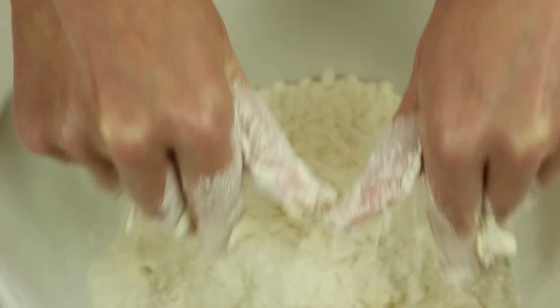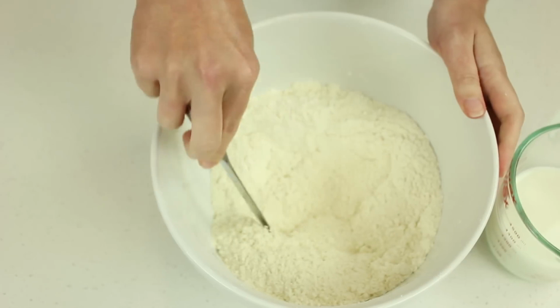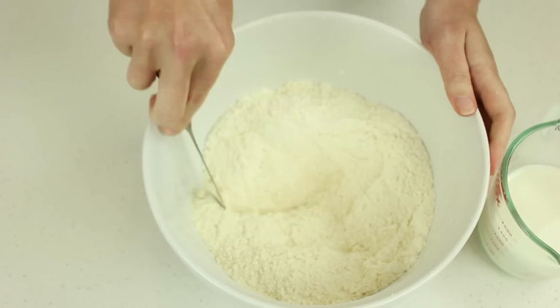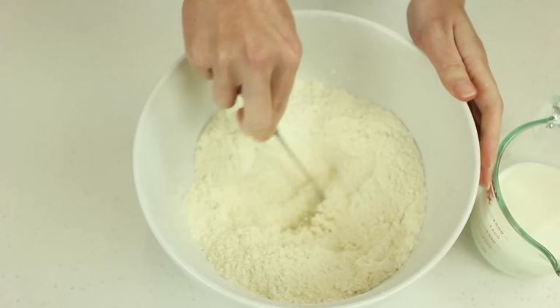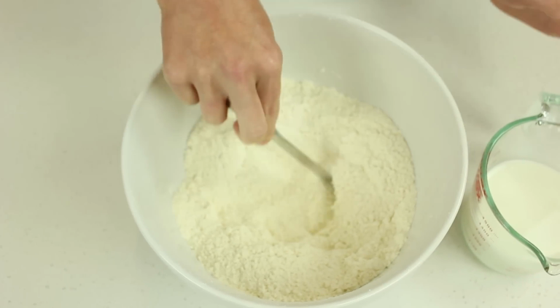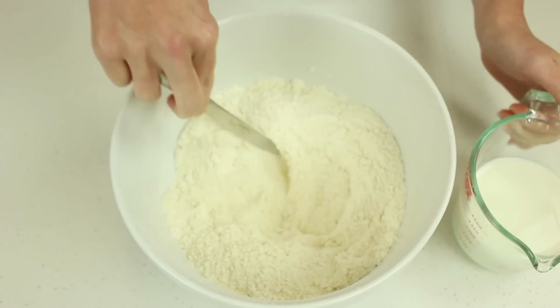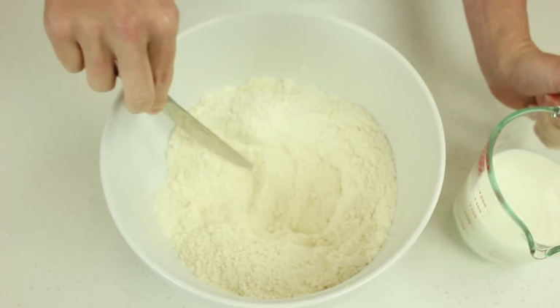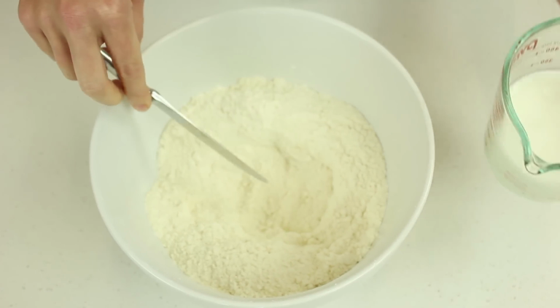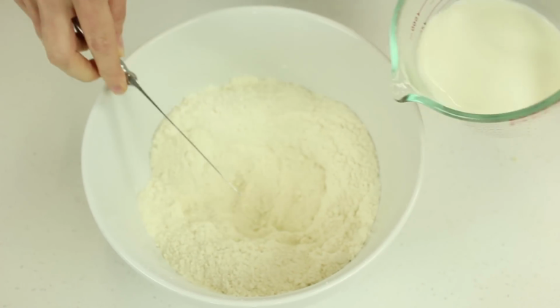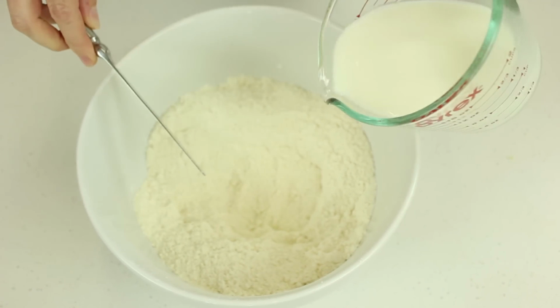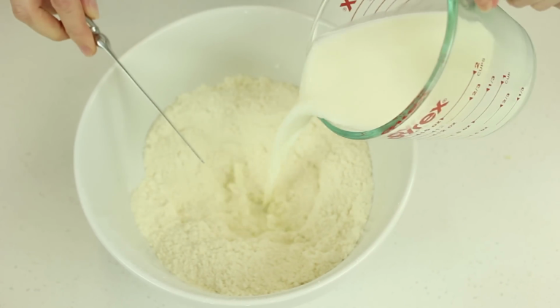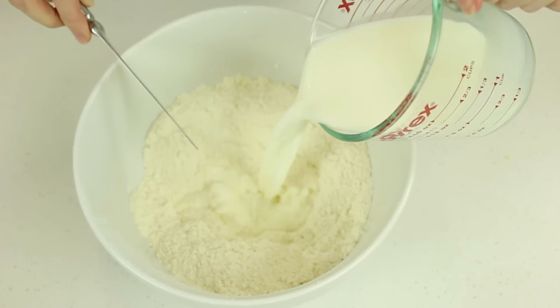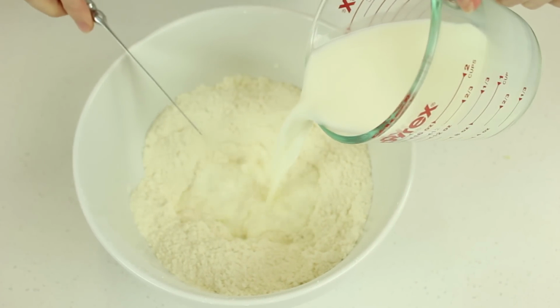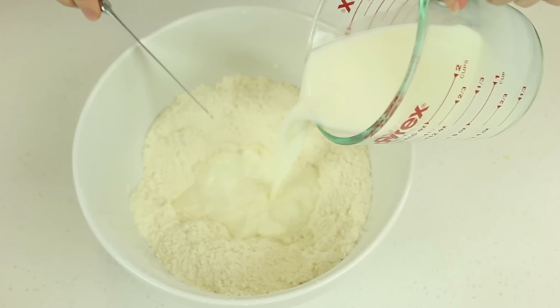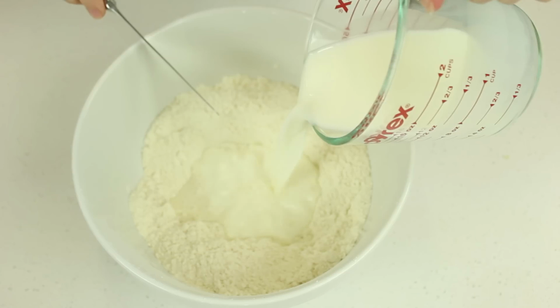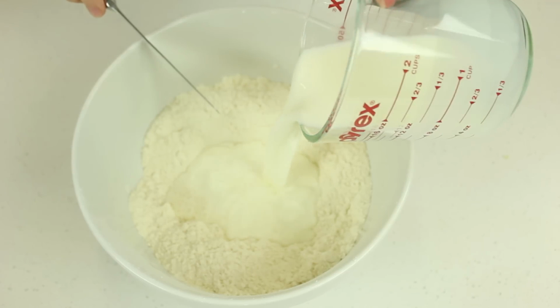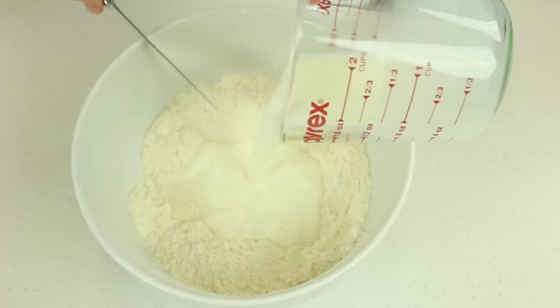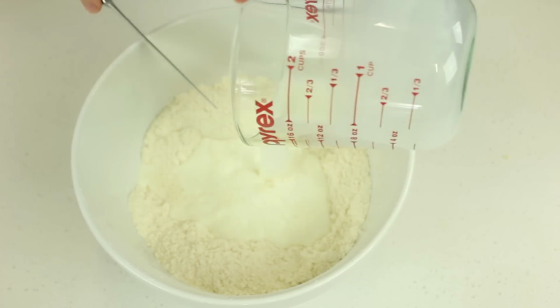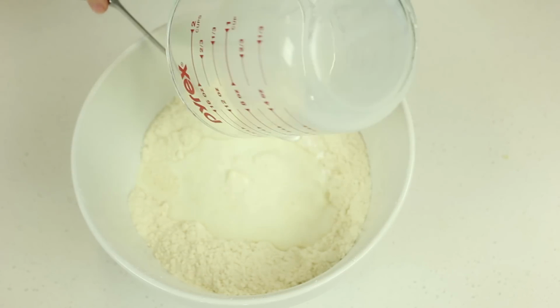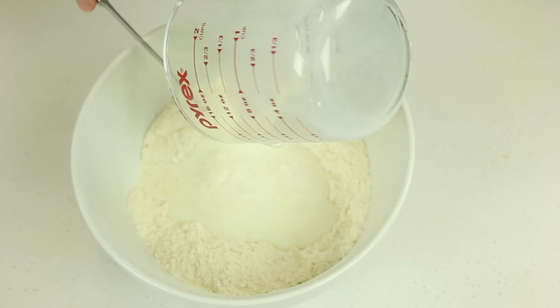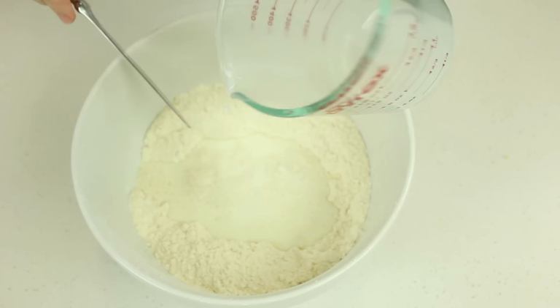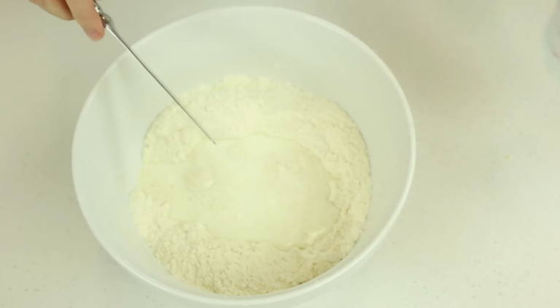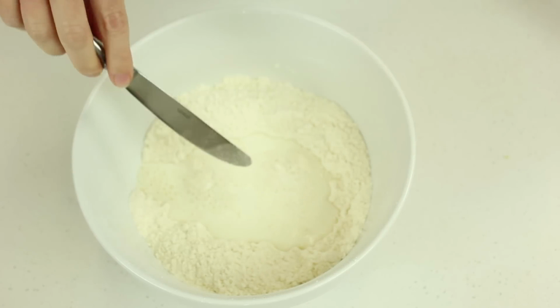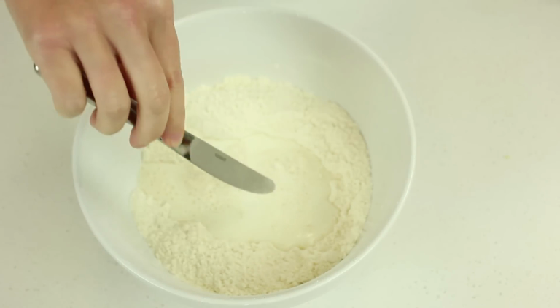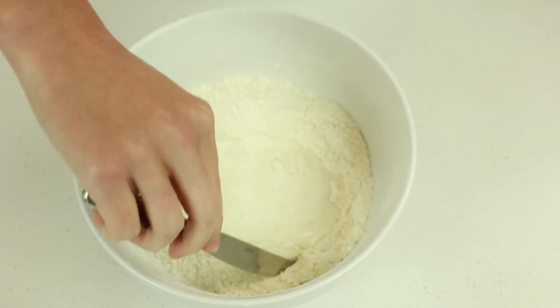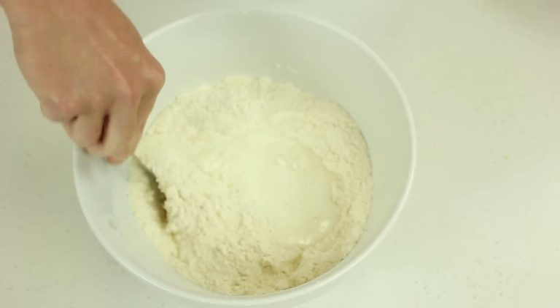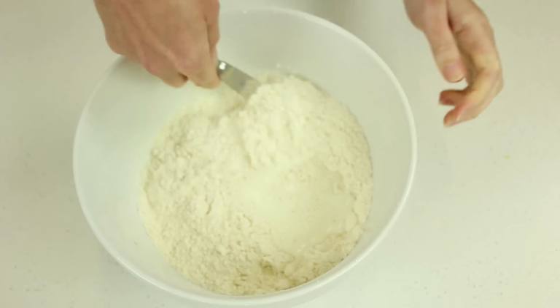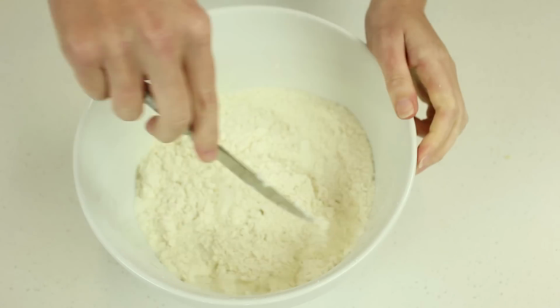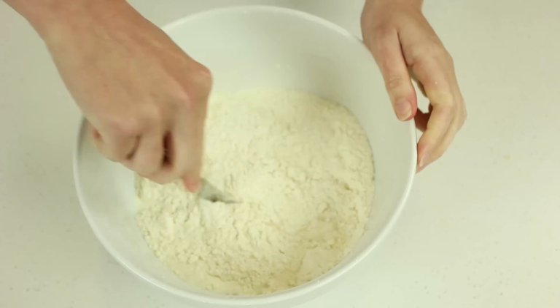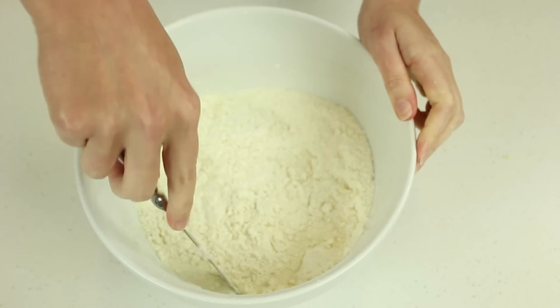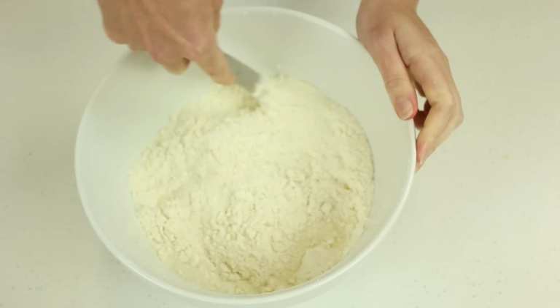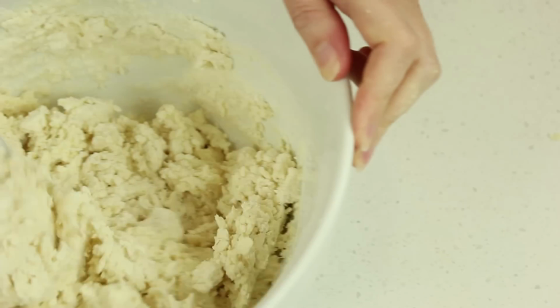Make a well in the centre of the mixture and add one and a quarter cups of milk. Use a round bladed knife, like a butter knife, to stir the milk into the flour using a cutting action.